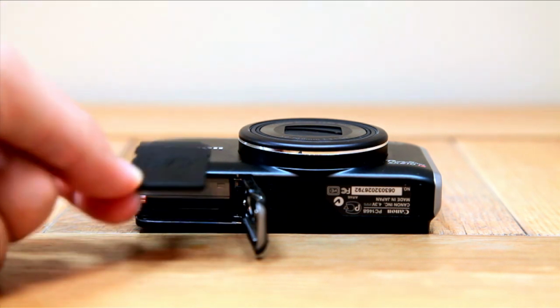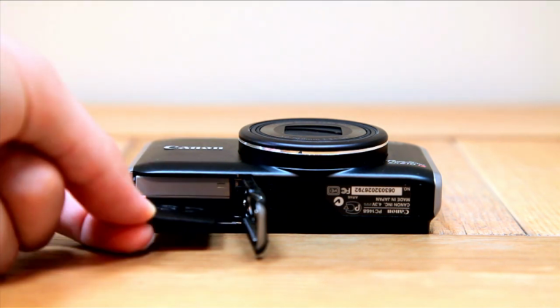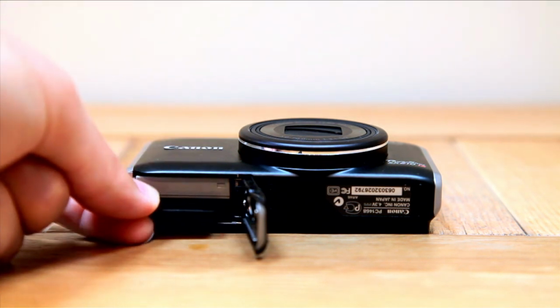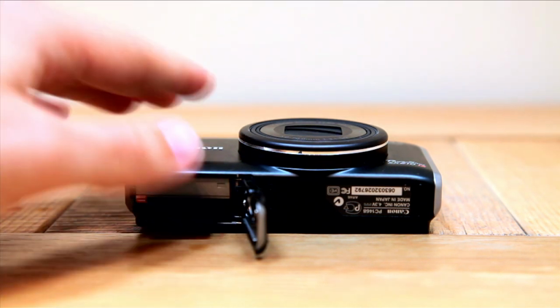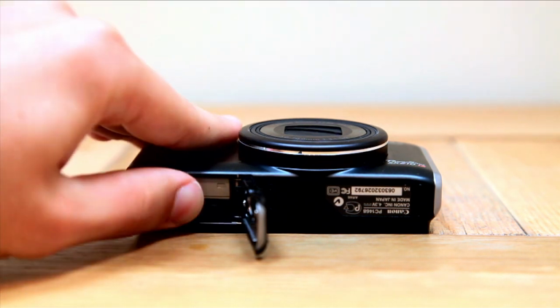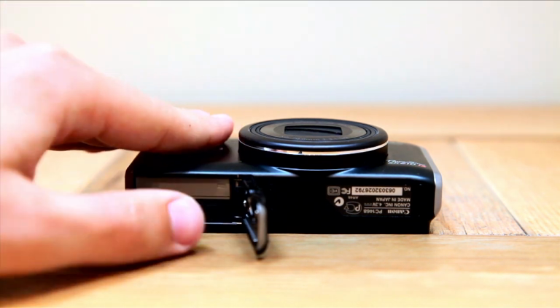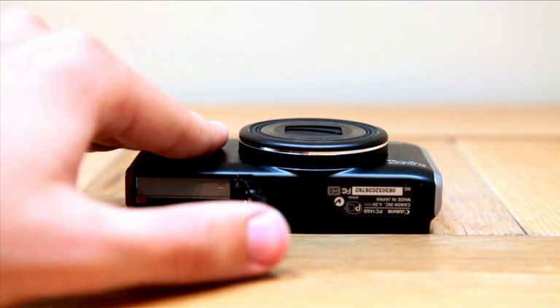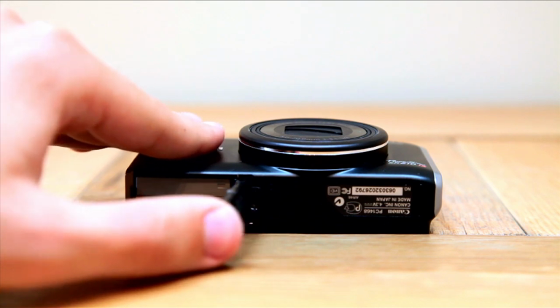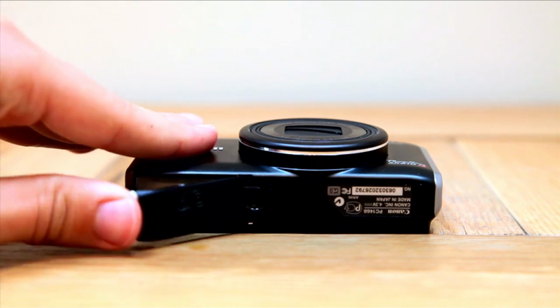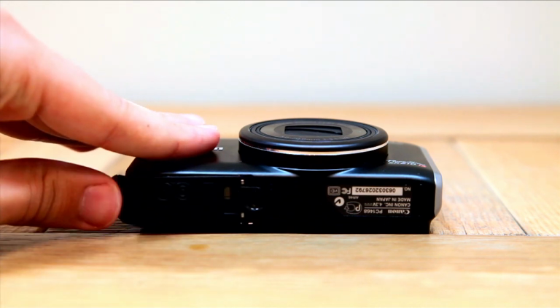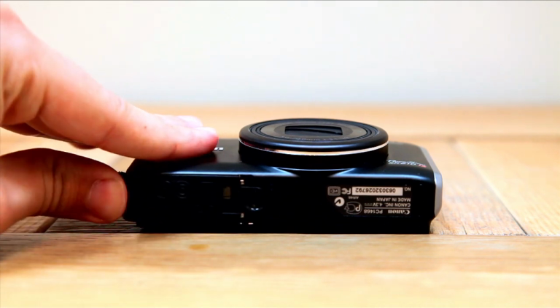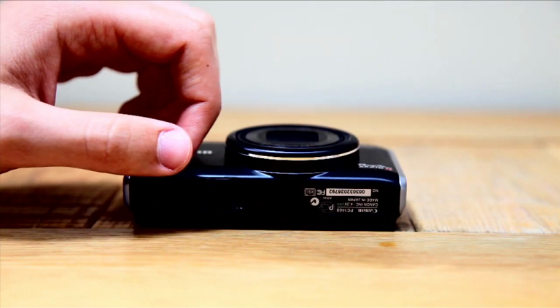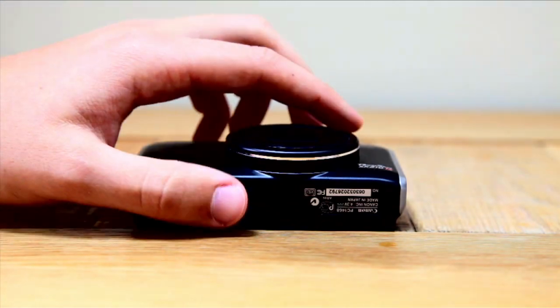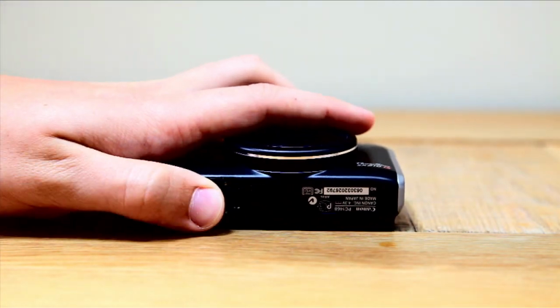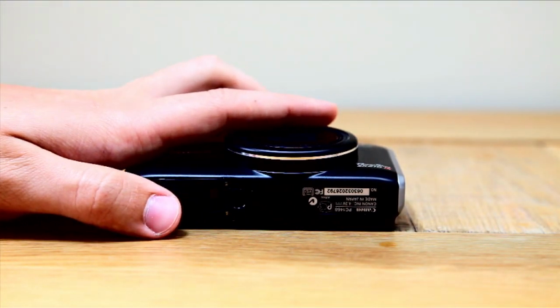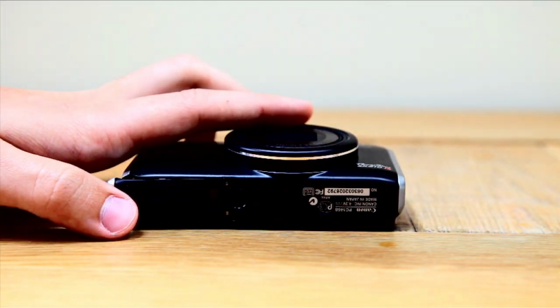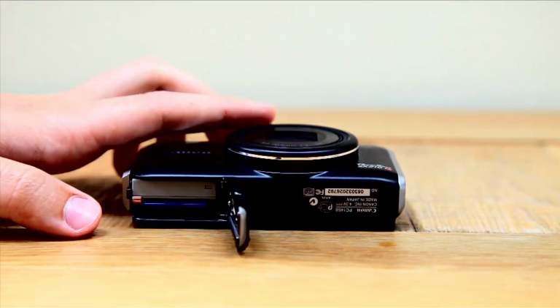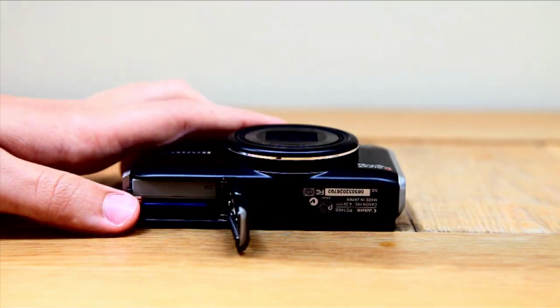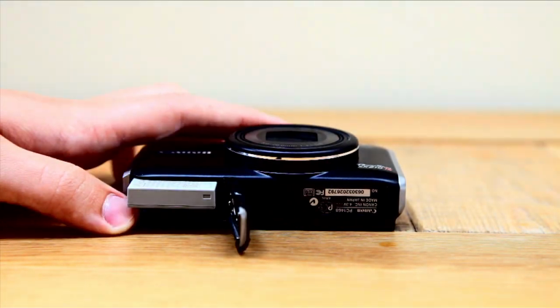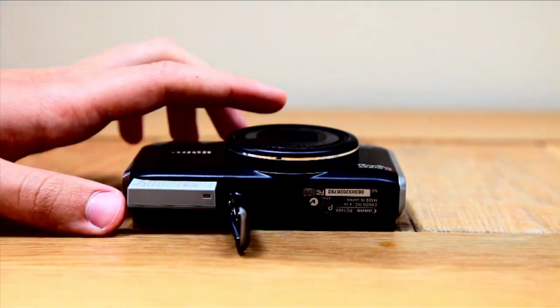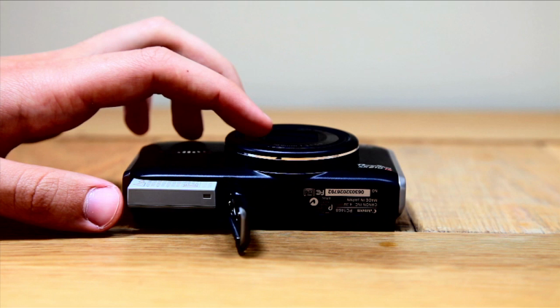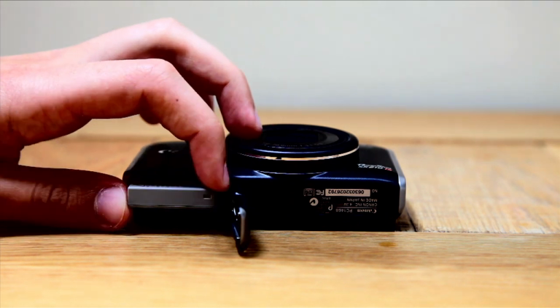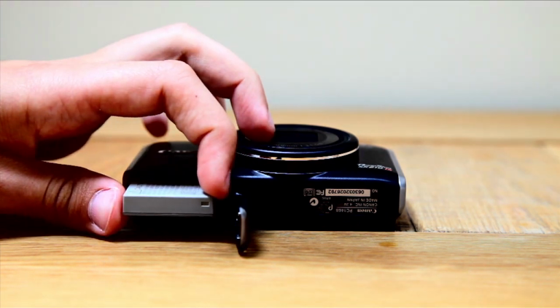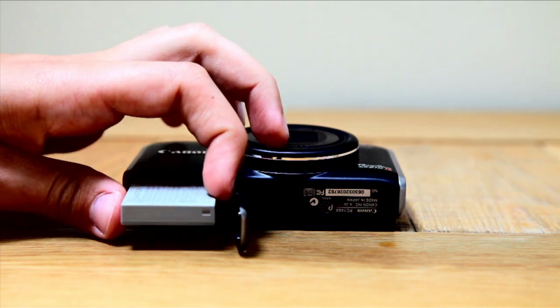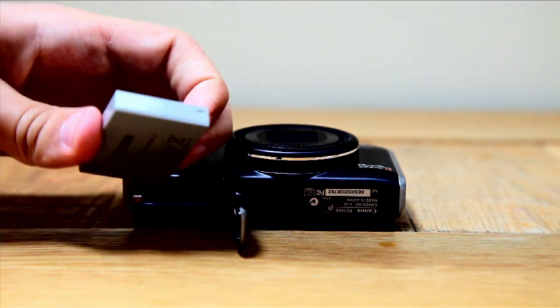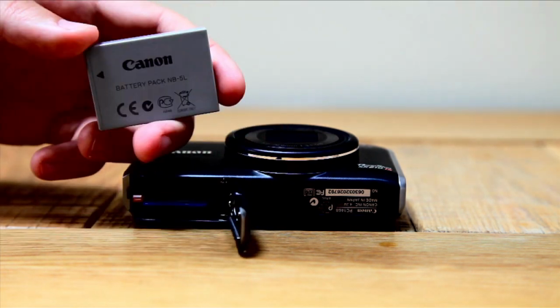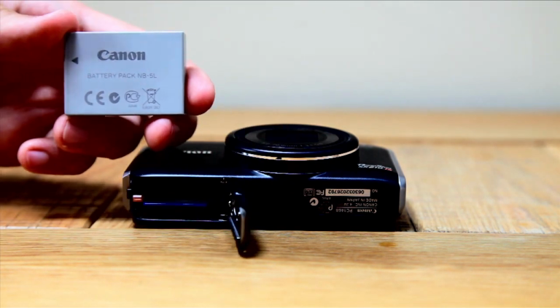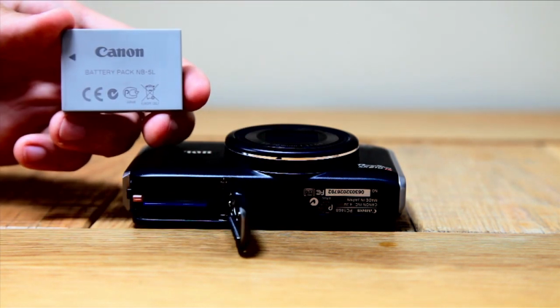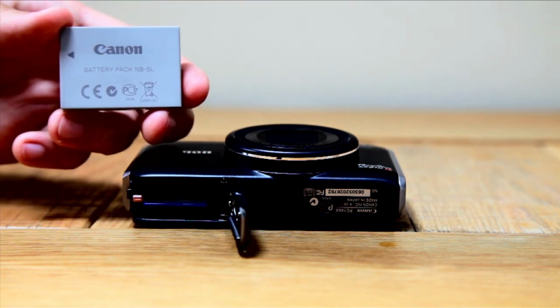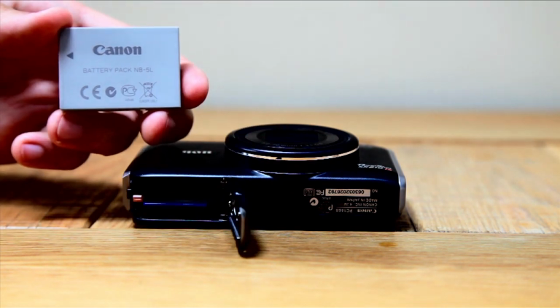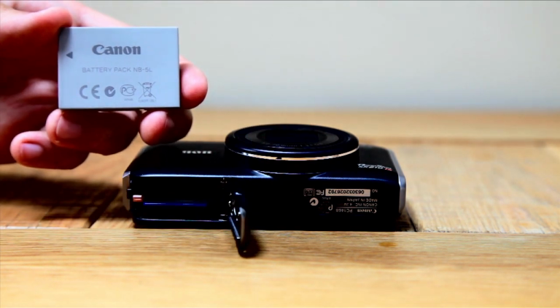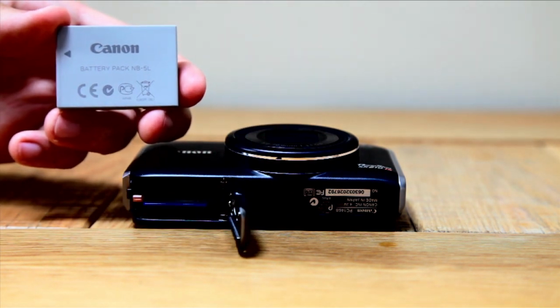It can also take MMC, MMC+, and HC MMC+. This slot also houses the lithium-ion battery, quoted at 260 shots depending on quality, or 360 minutes of continuous video playback.